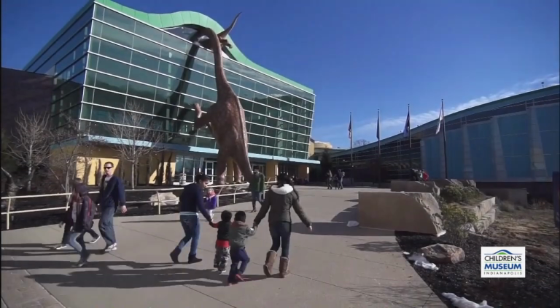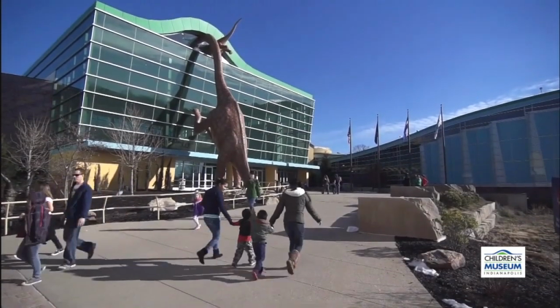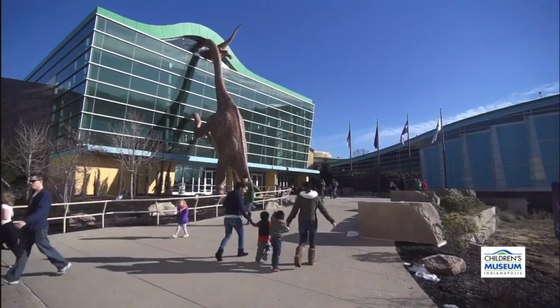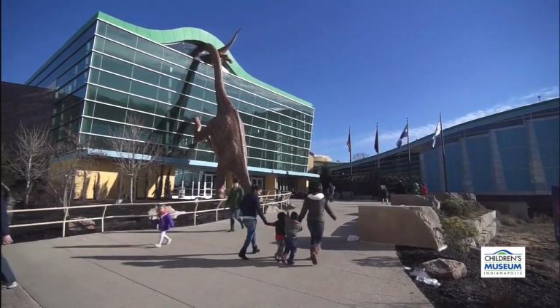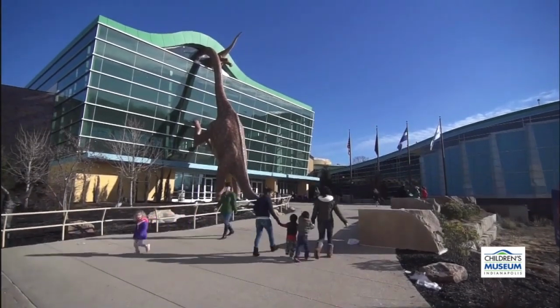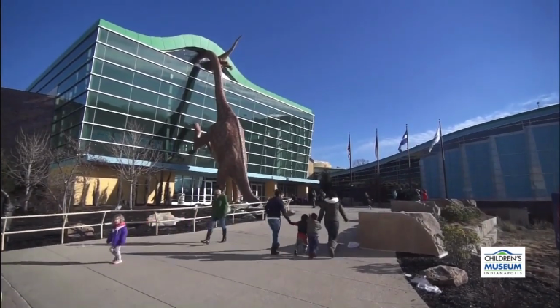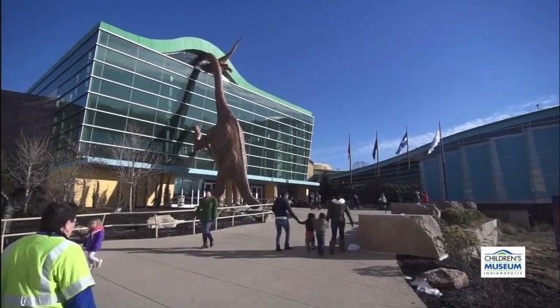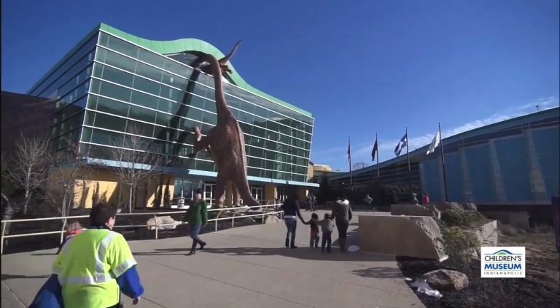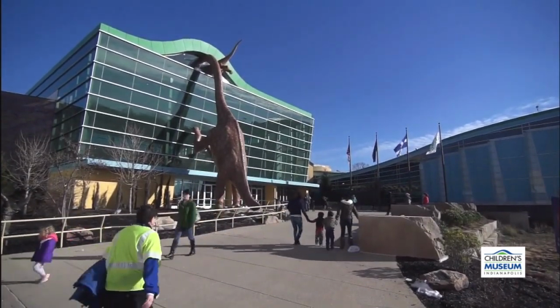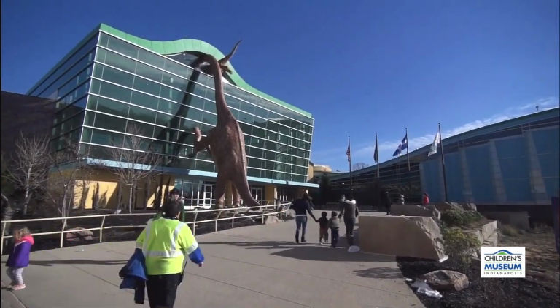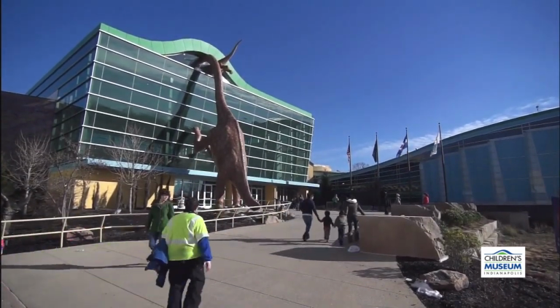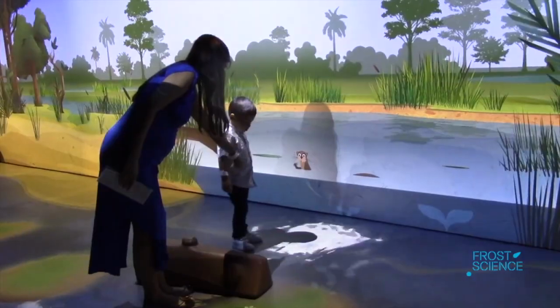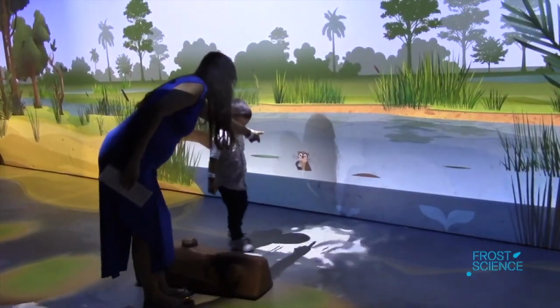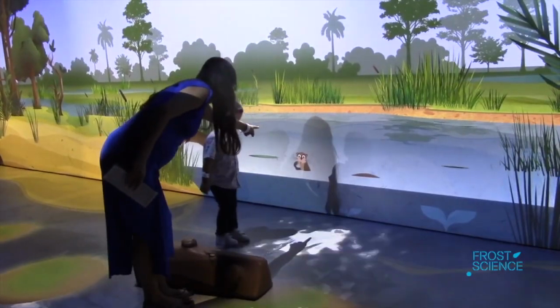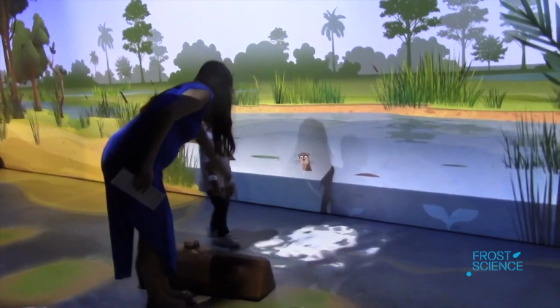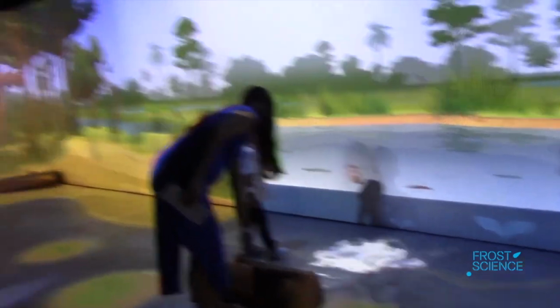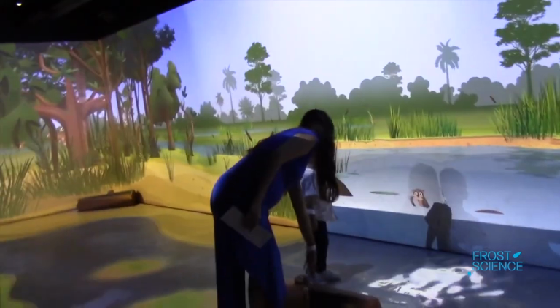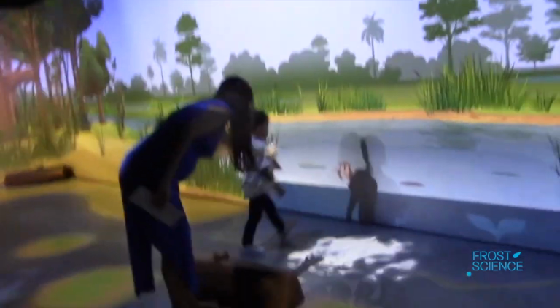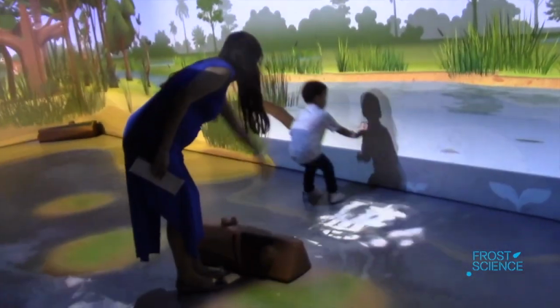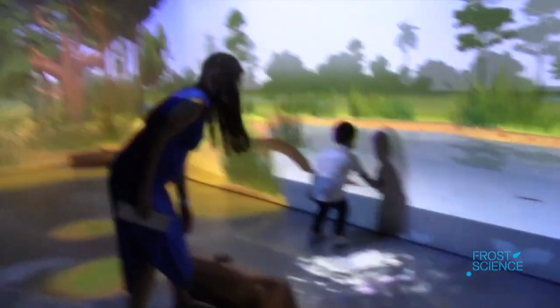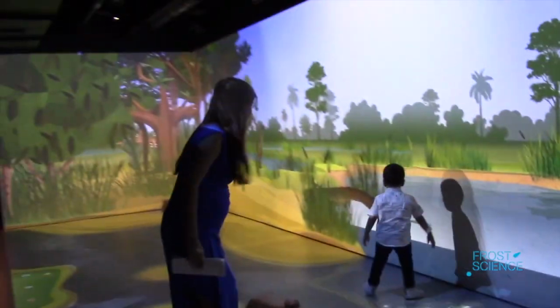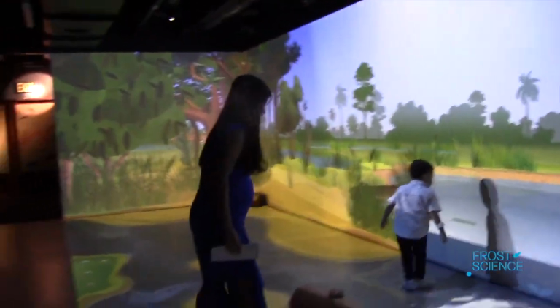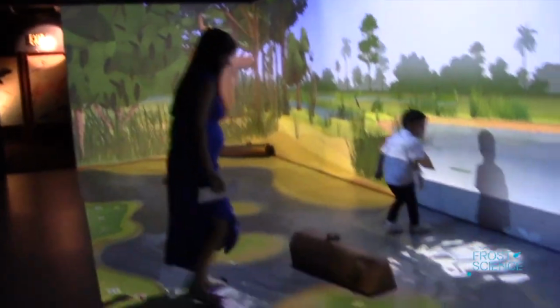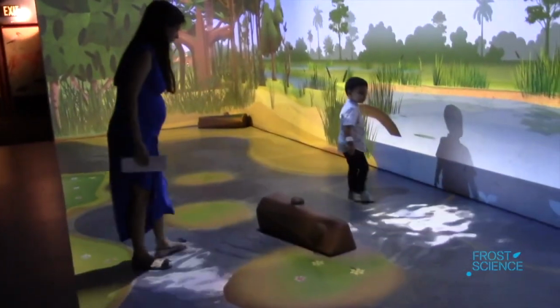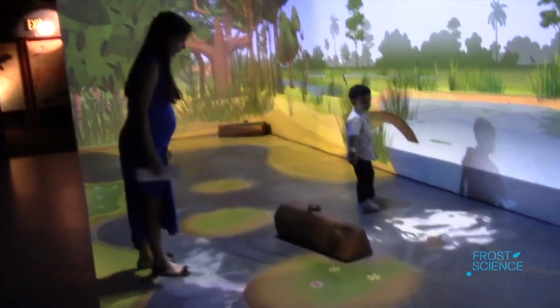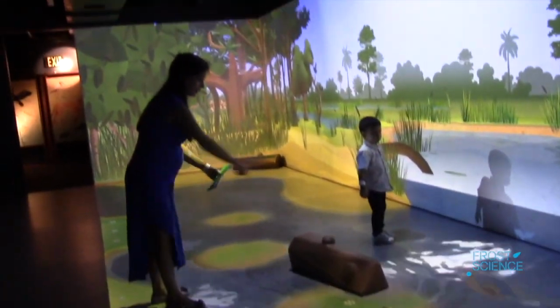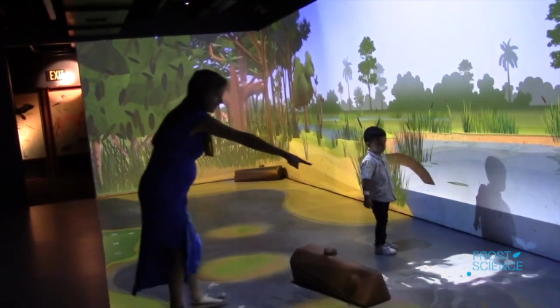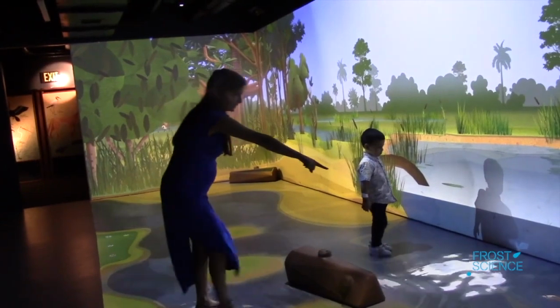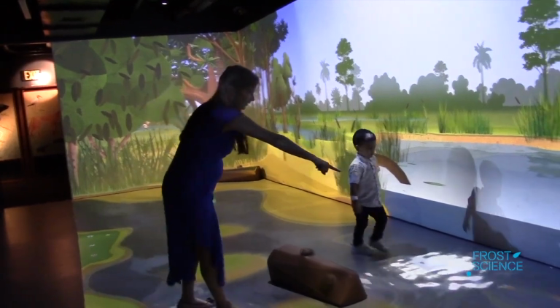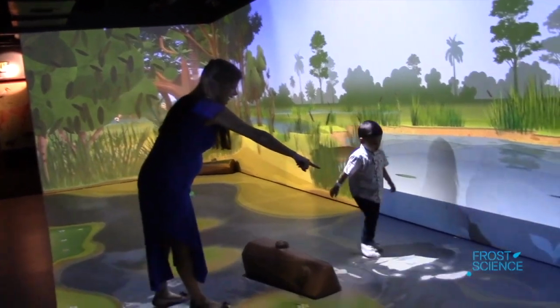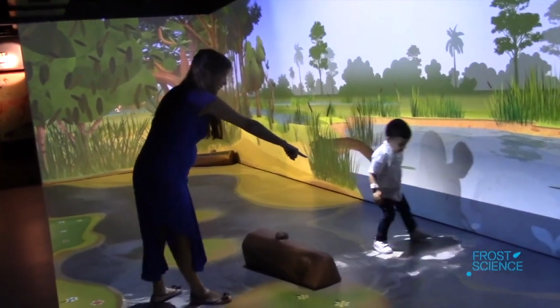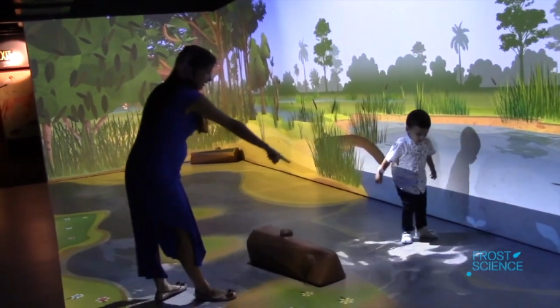Young children are naturally curious and love to explore the world around them. Museums can play an important role in this. Engaging with exhibits can help build a foundation for understanding complex science concepts.